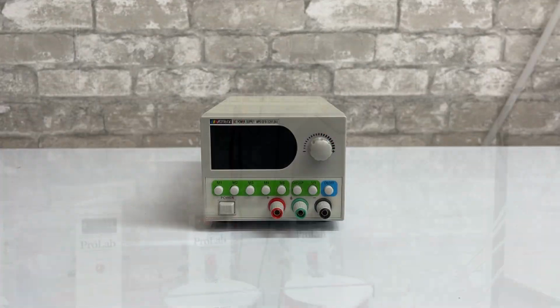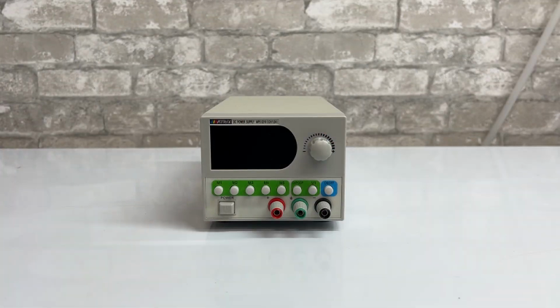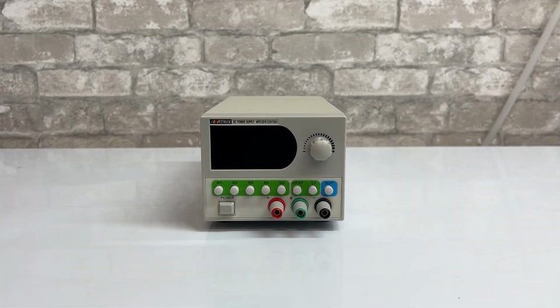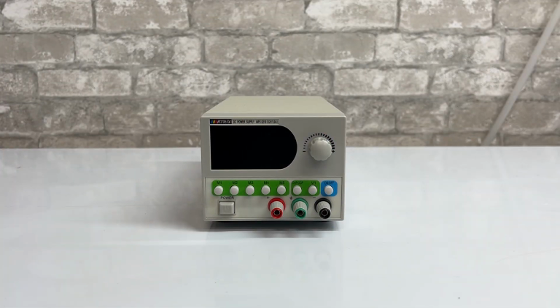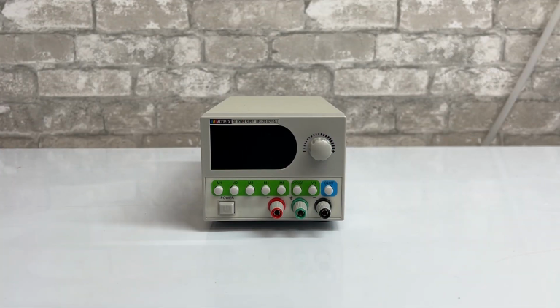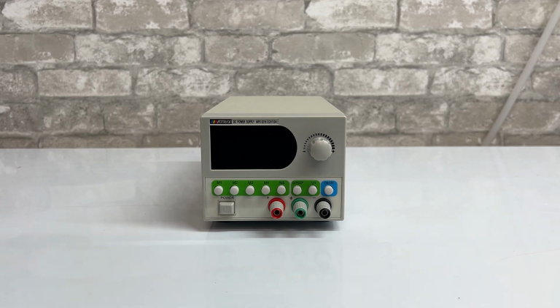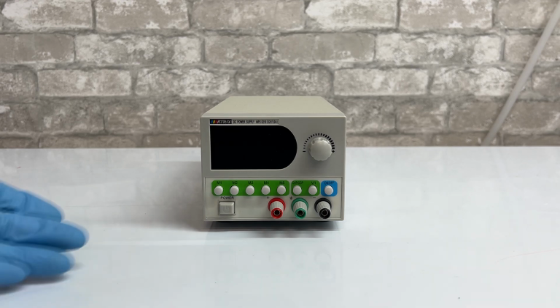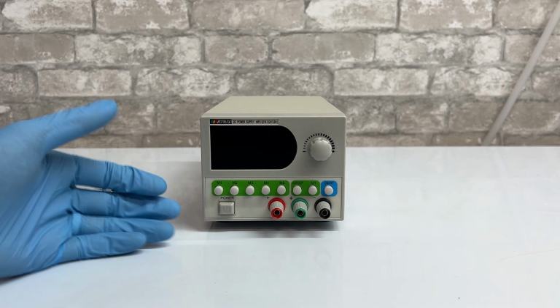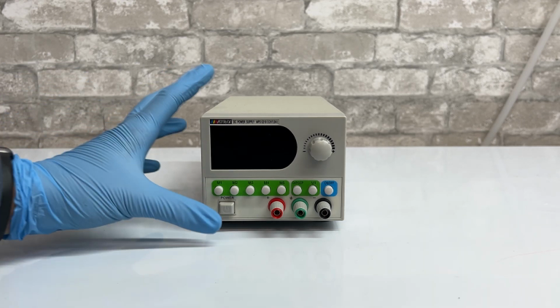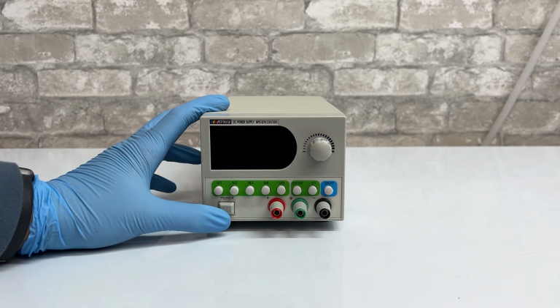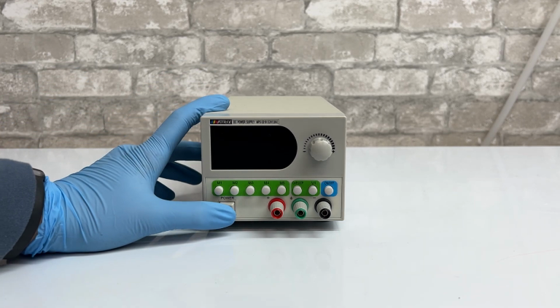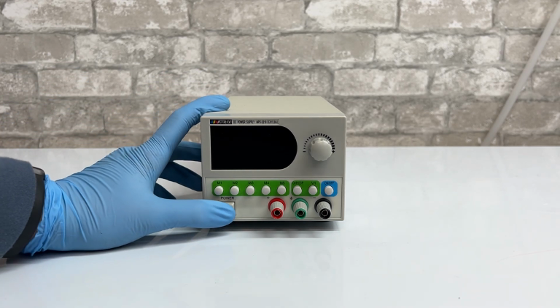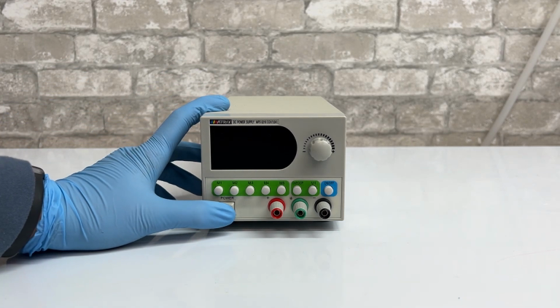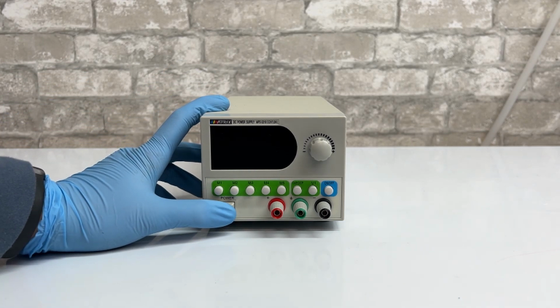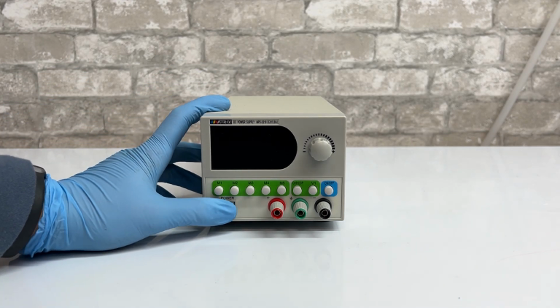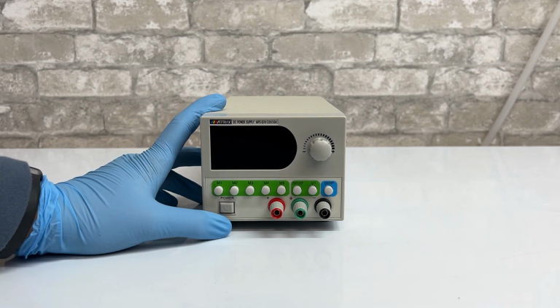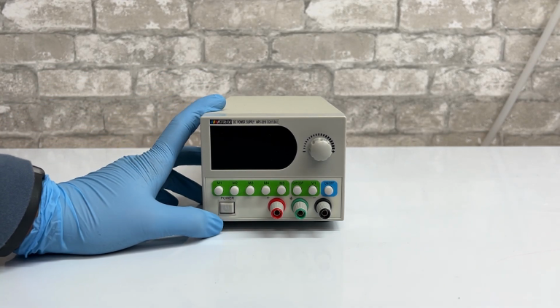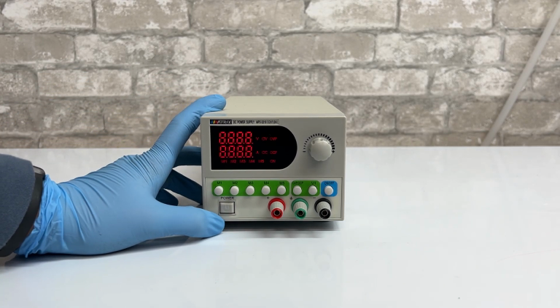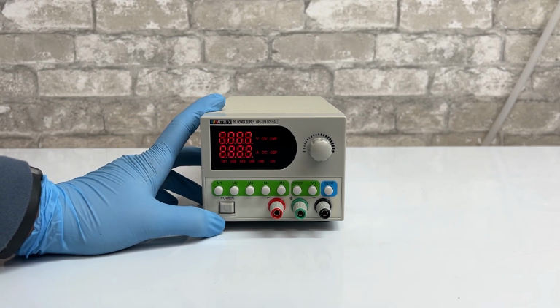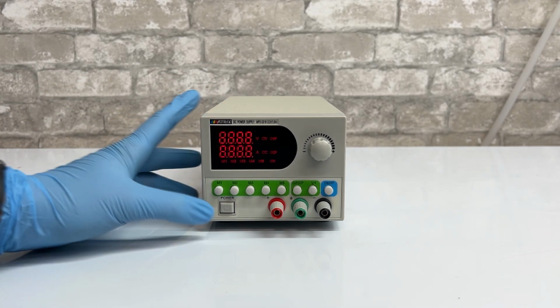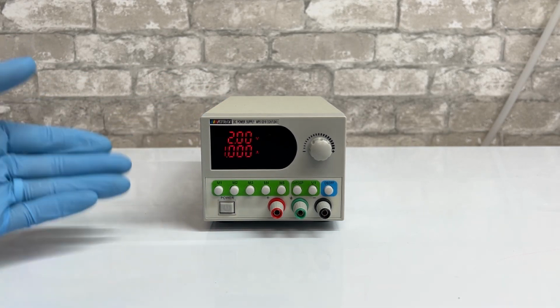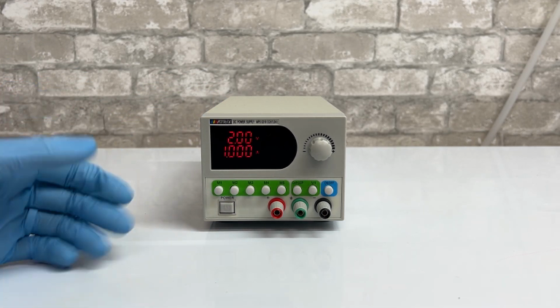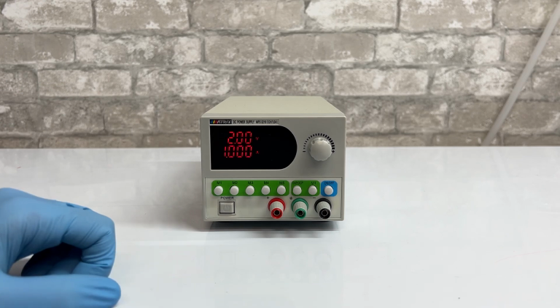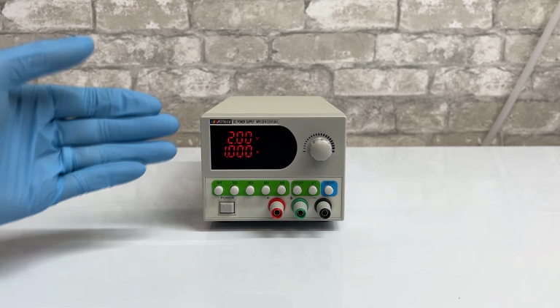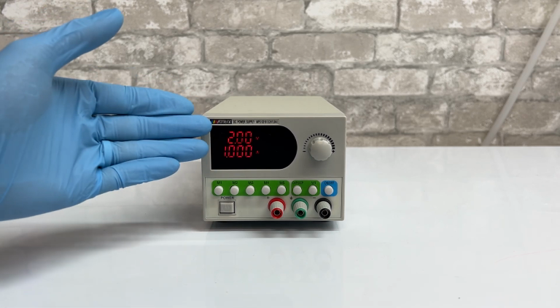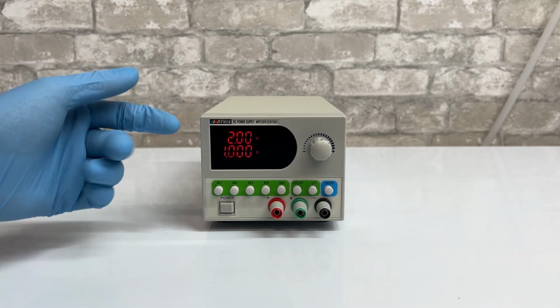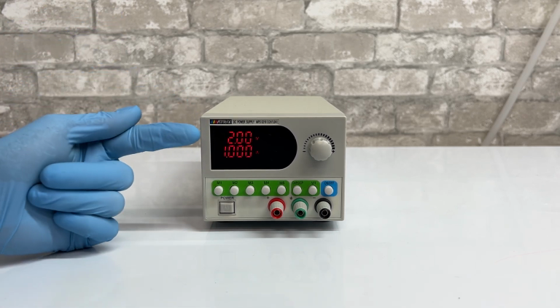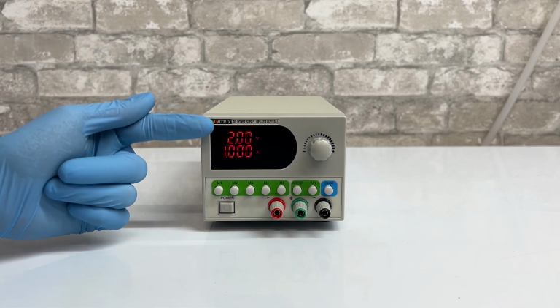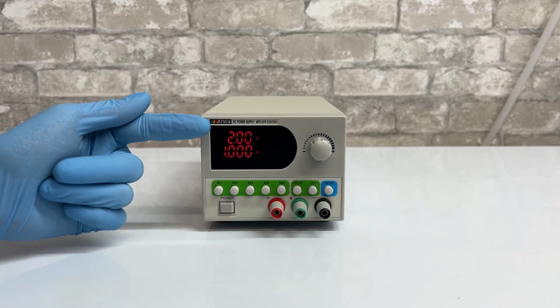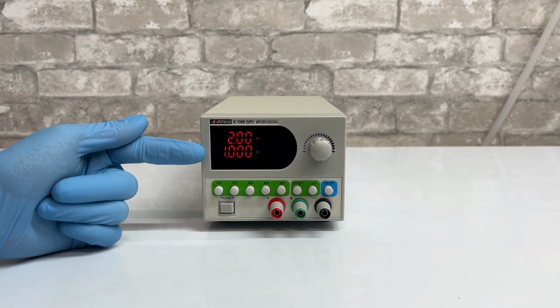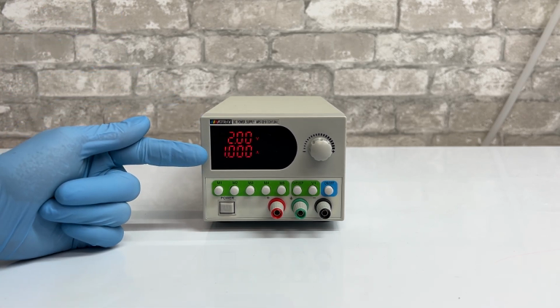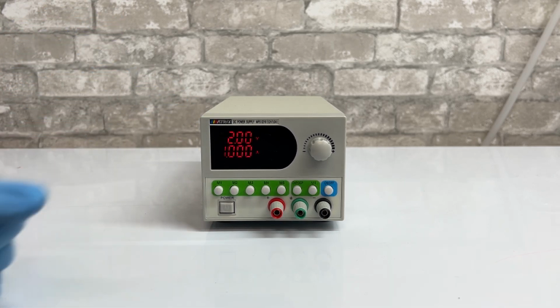Now we're going to go over what all the buttons do. The first and most important is the power button. When you click it in, it should turn on and show you the voltage and the amperage.